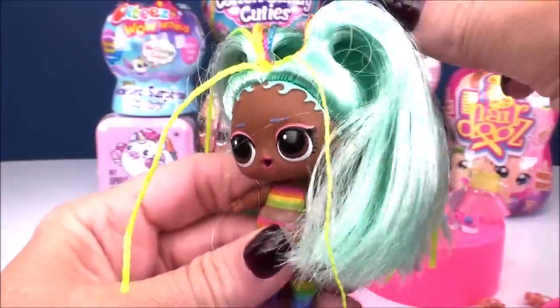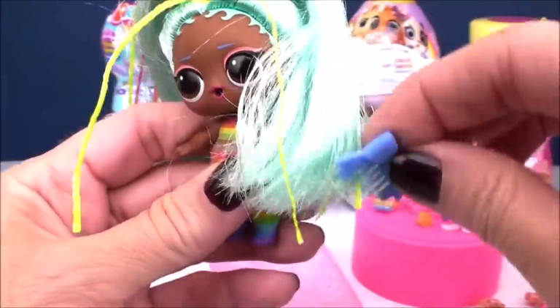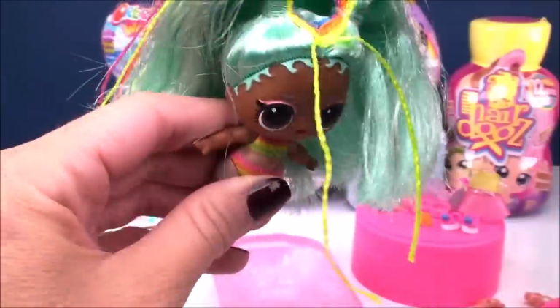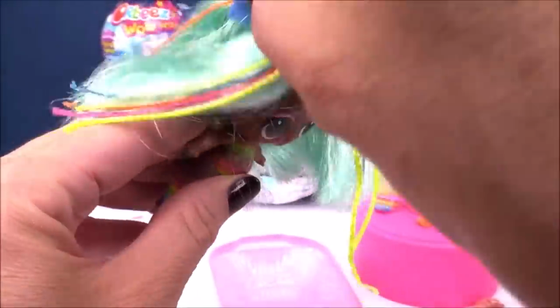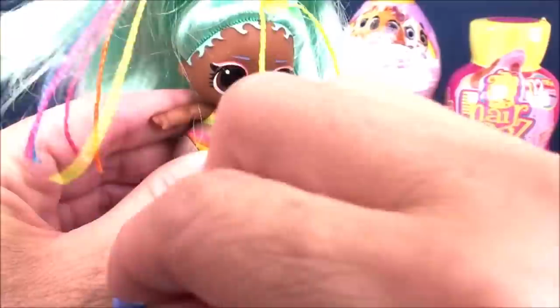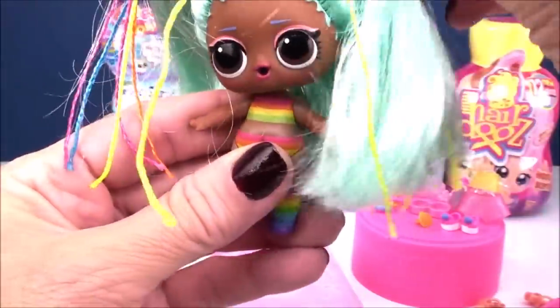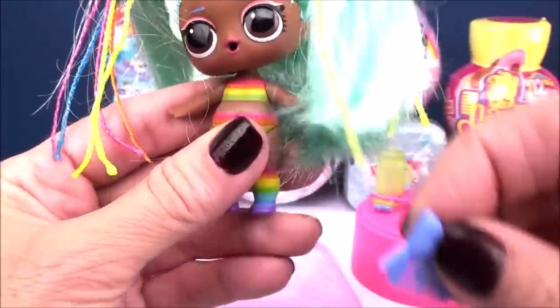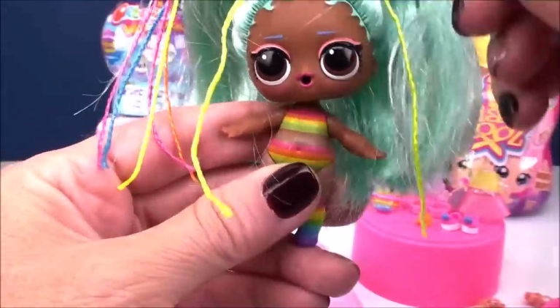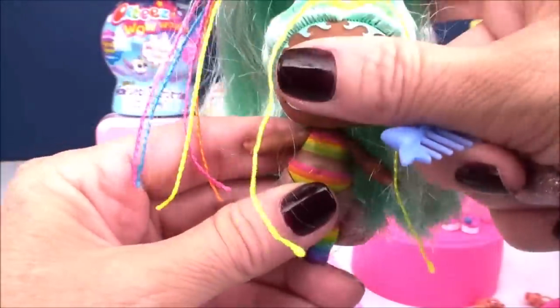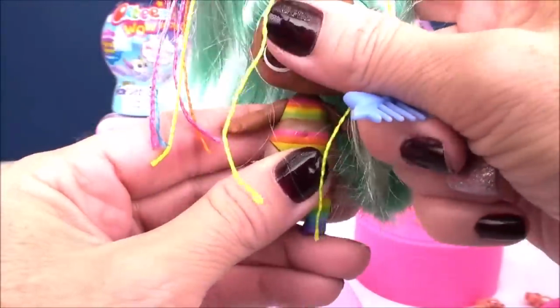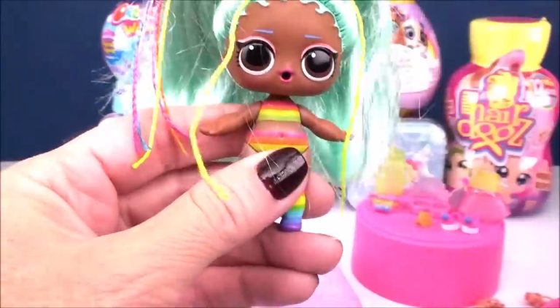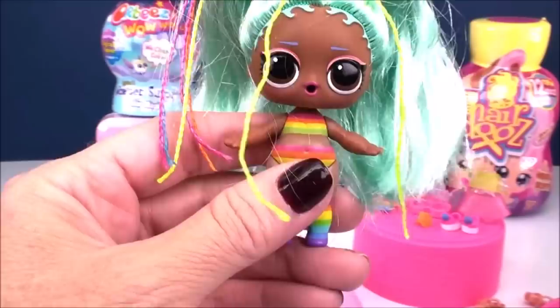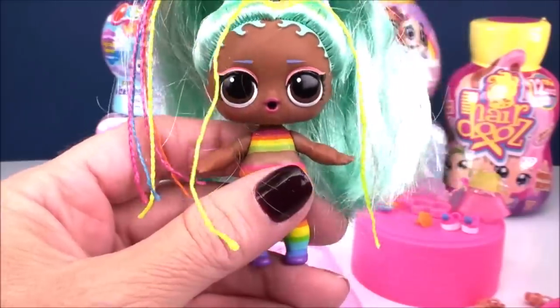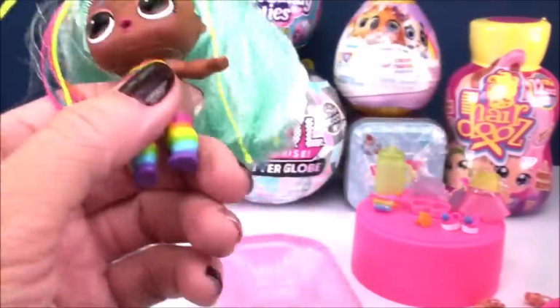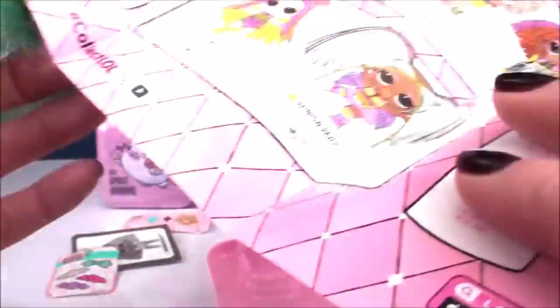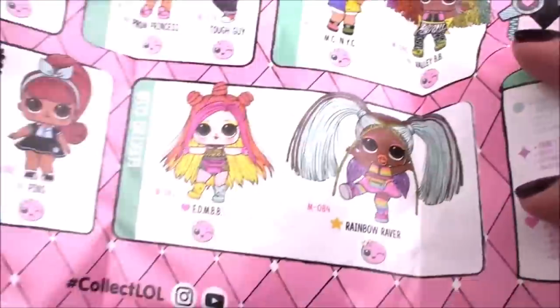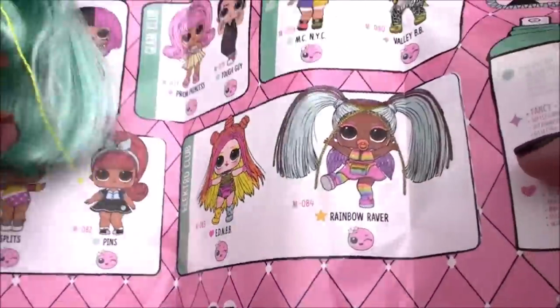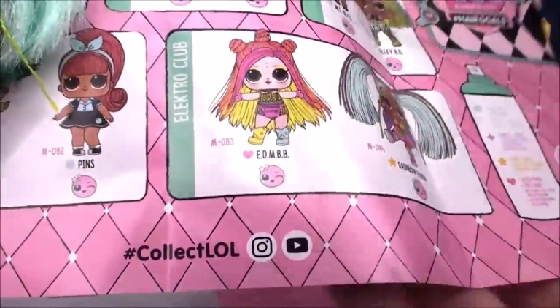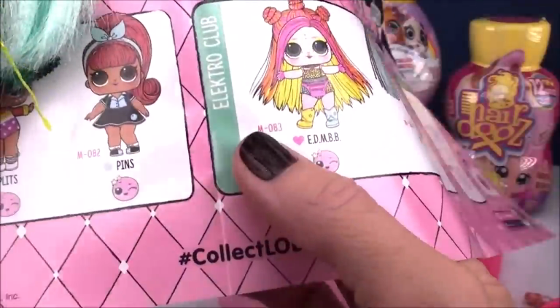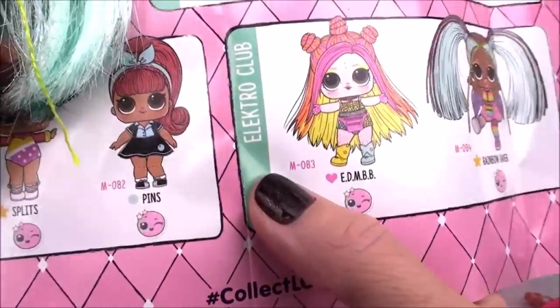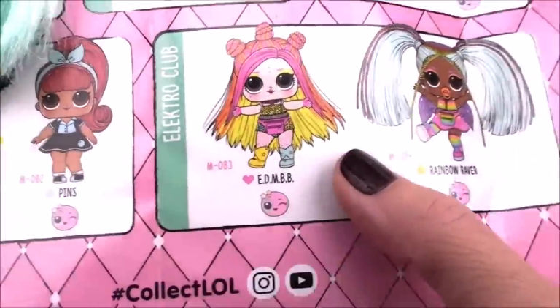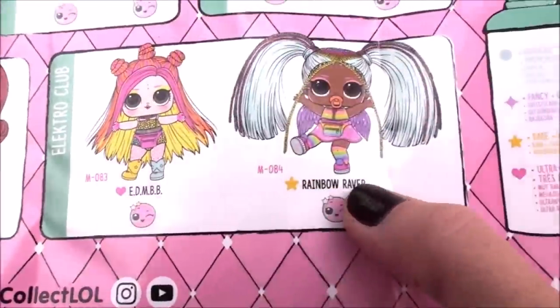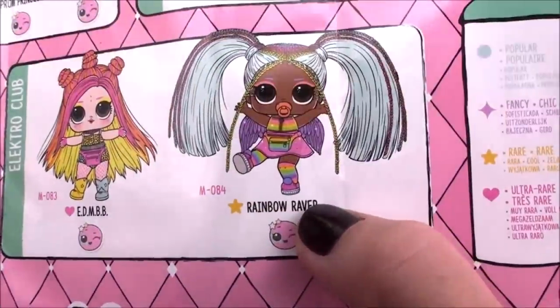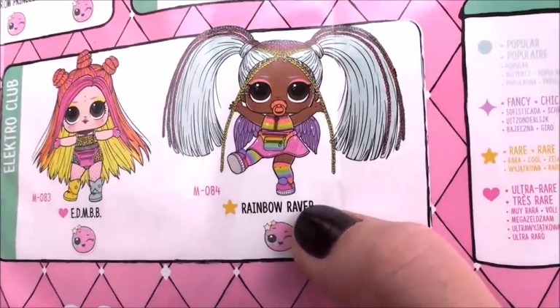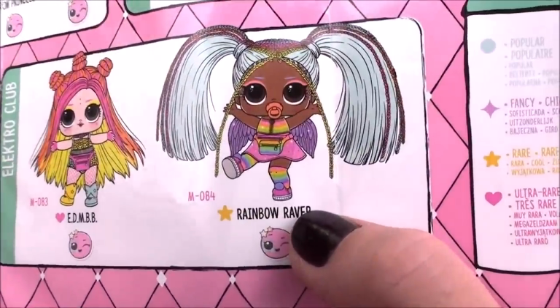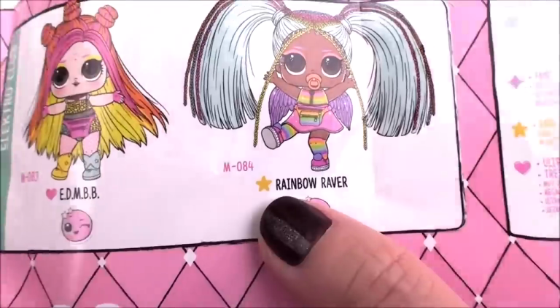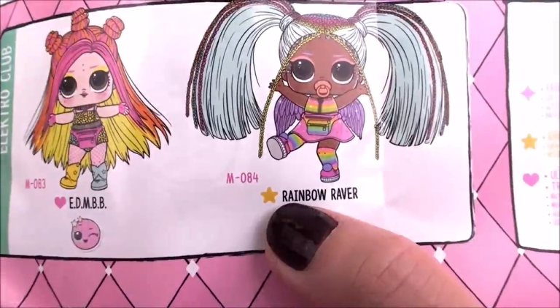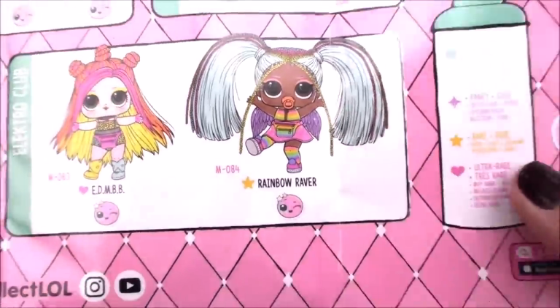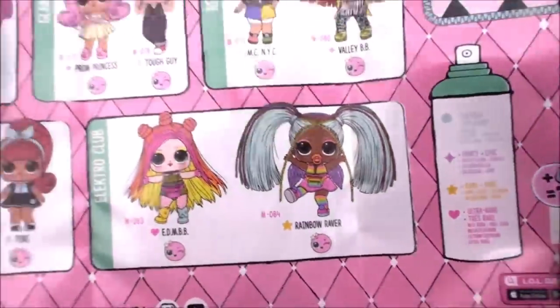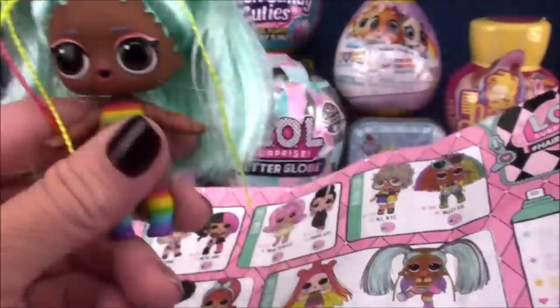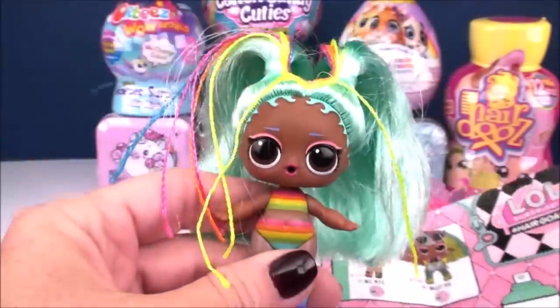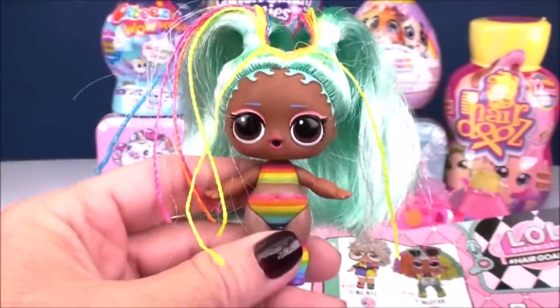How gorgeous is that, right? Super pretty hair. And the best part about this doll is that she is a fancy doll — we find her in the Electro Club. There she is, Rainbow Raver, with the yellow star. She is super, super cool.